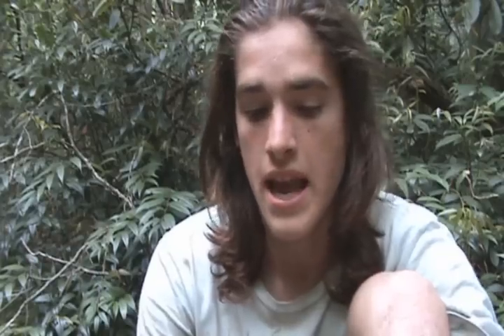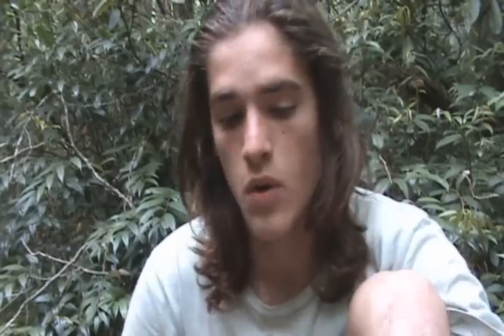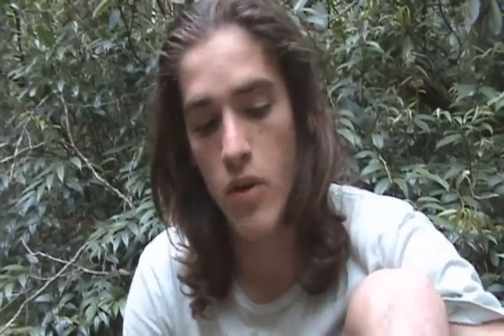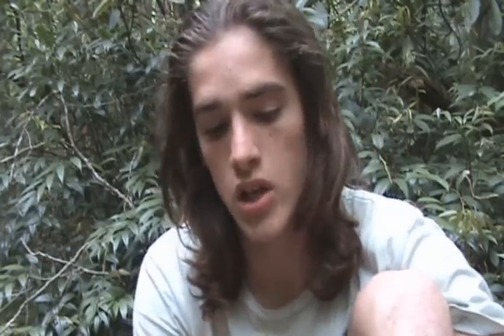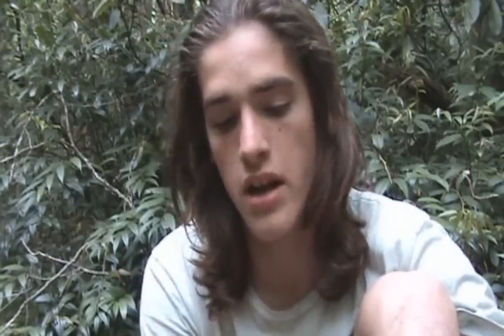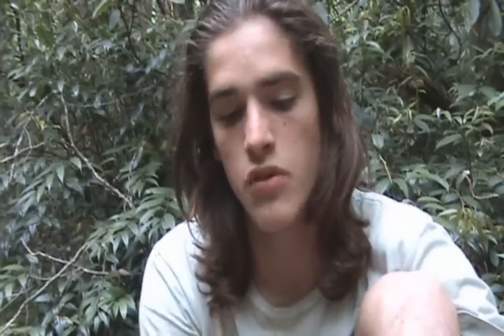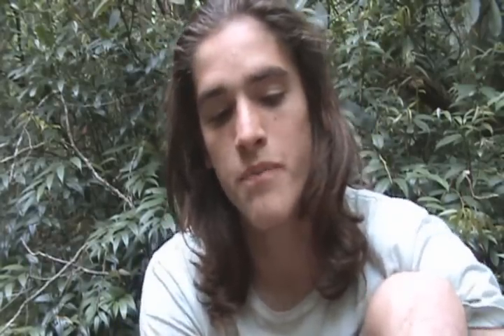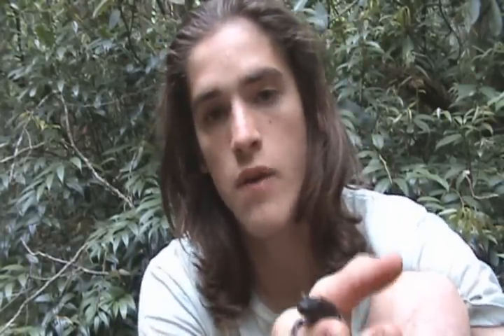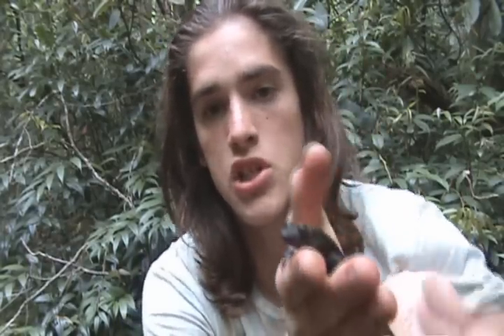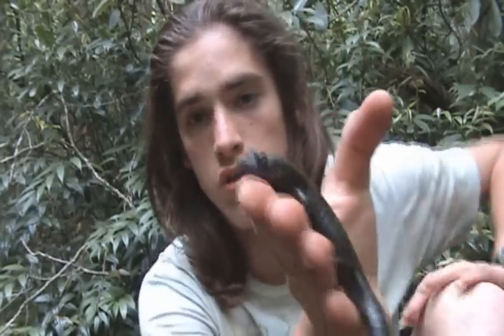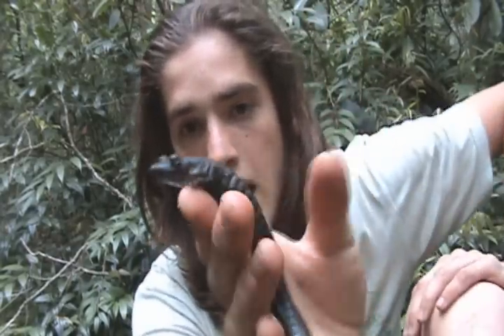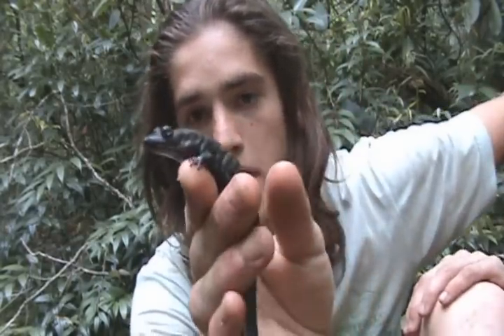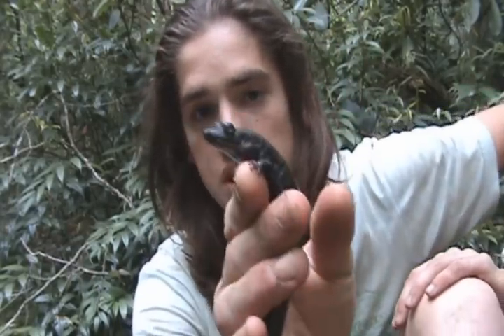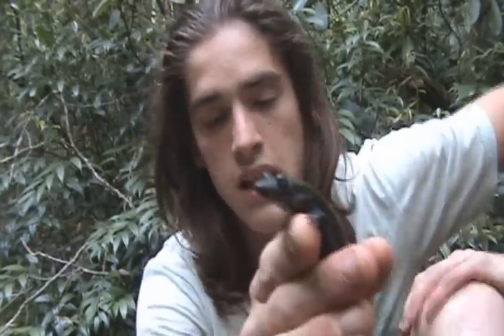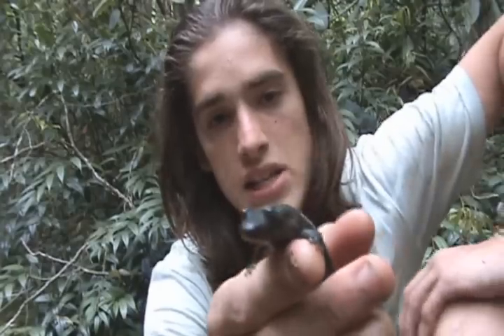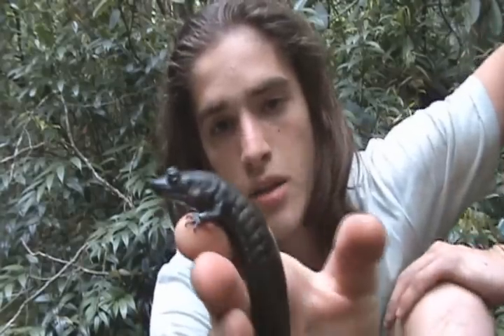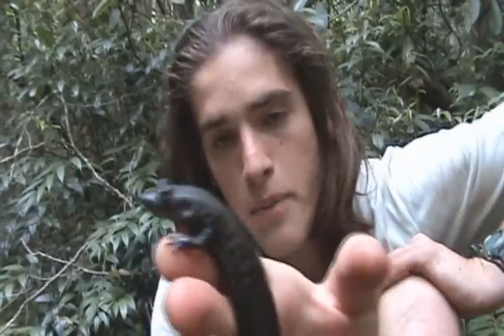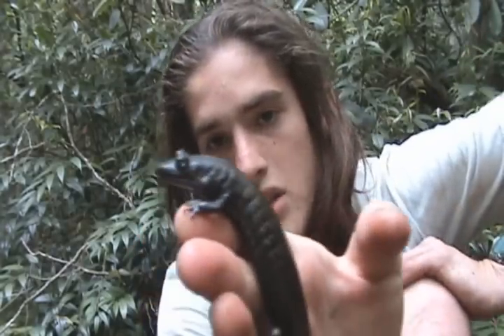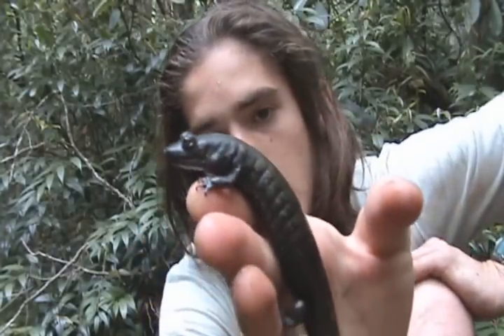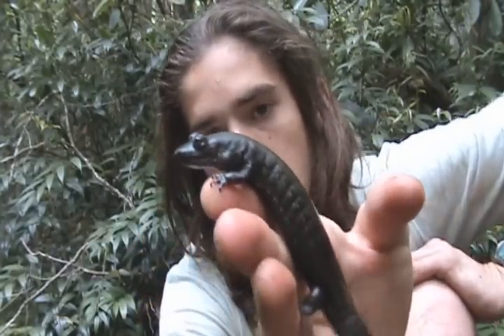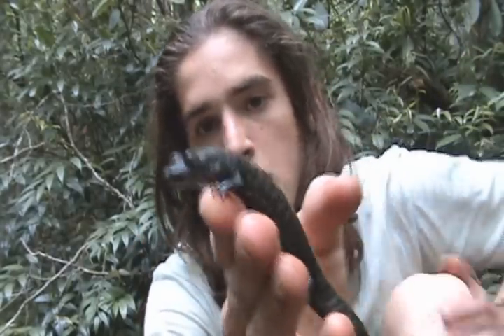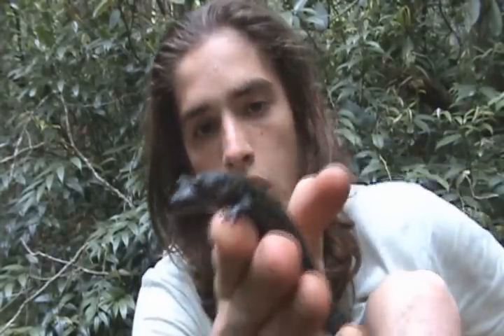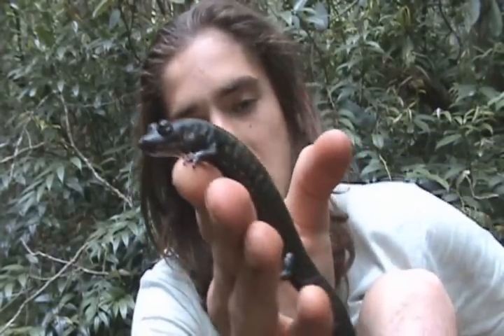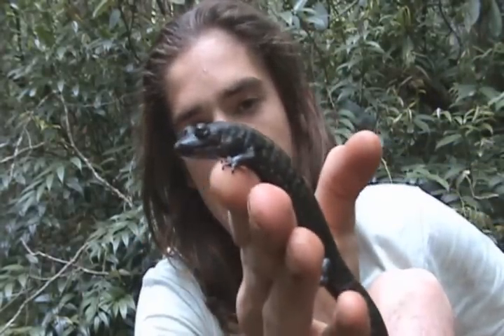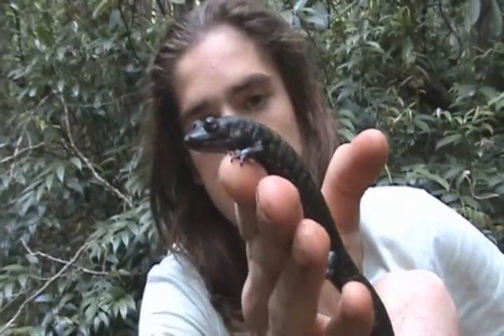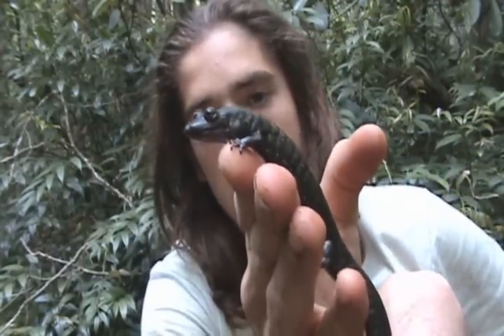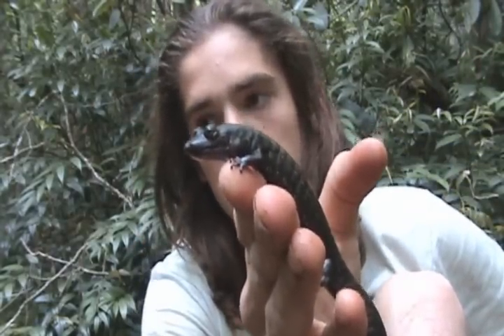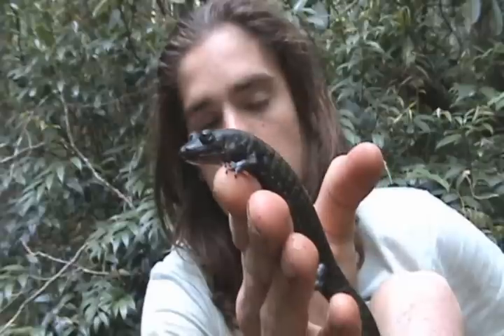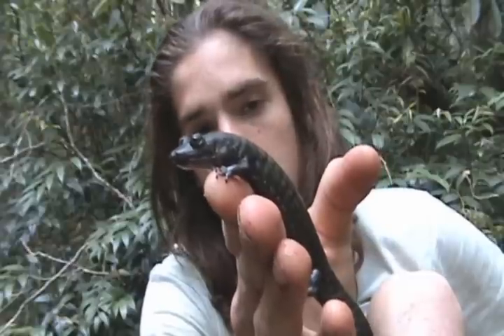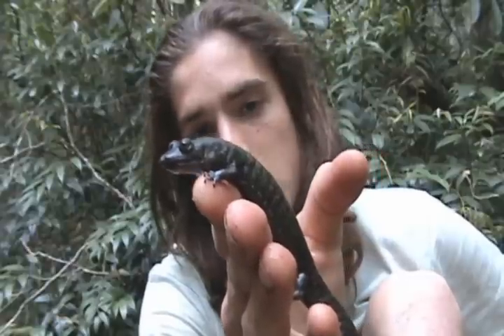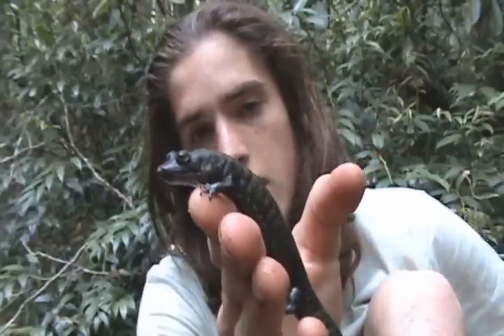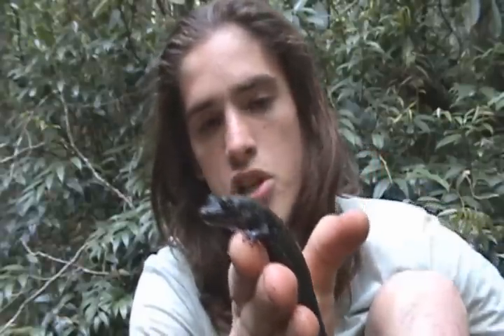We're flipping rocks along the edge of the river, and we found this huge salamander species. It's called the black-bellied dusky salamander, or Desmognathus quadrimaculatus — I think, I'm not sure.